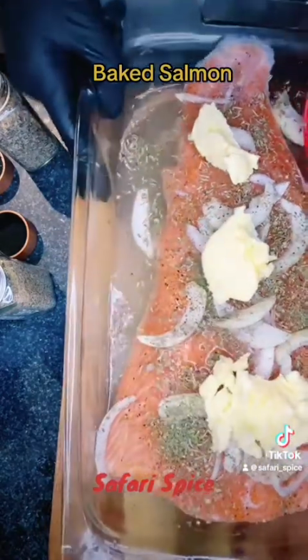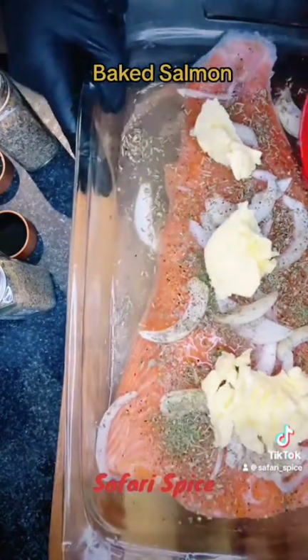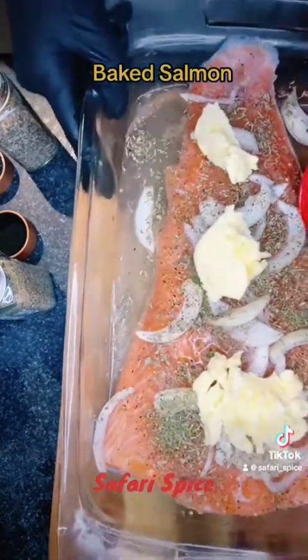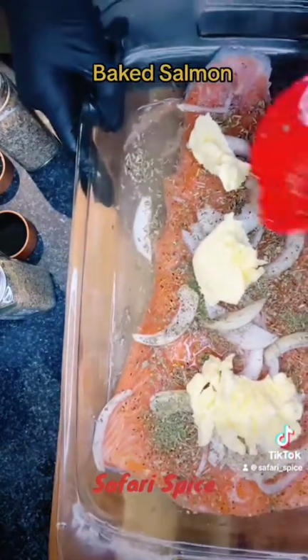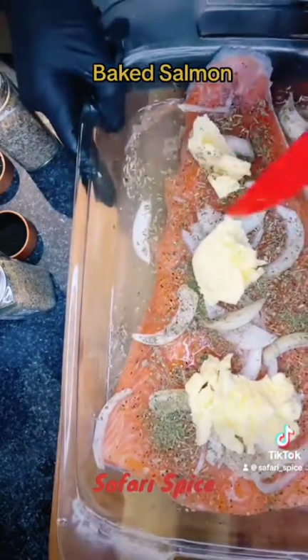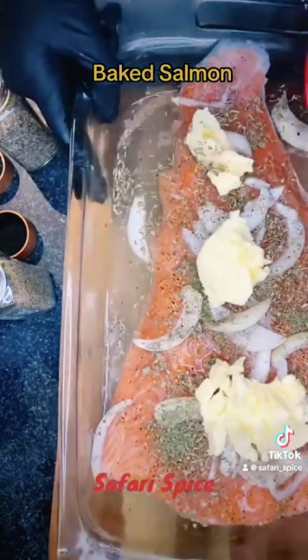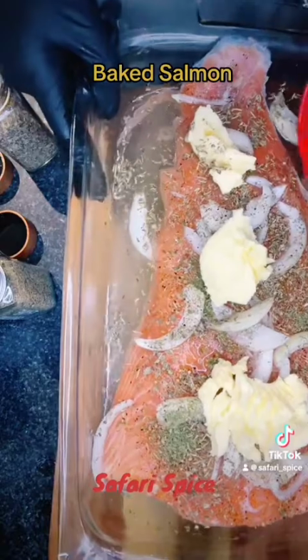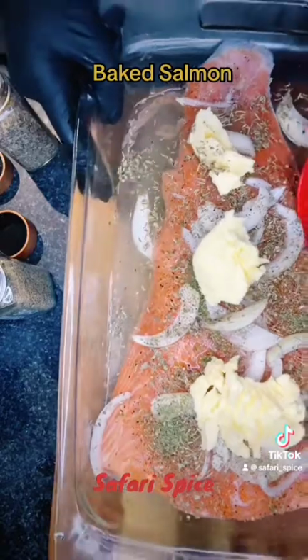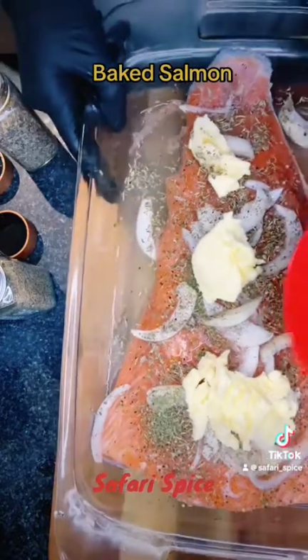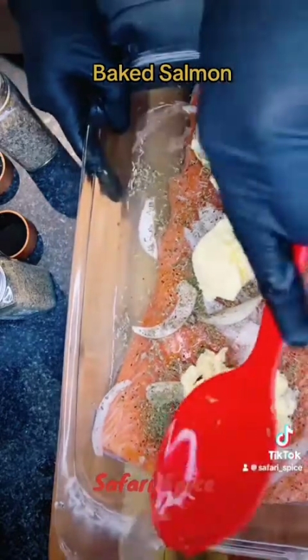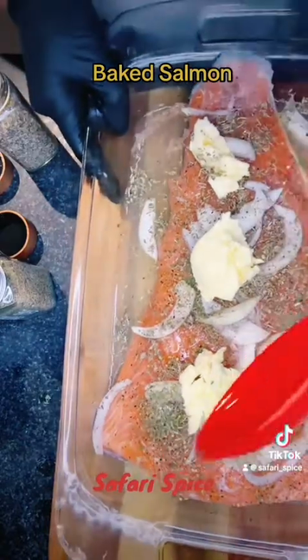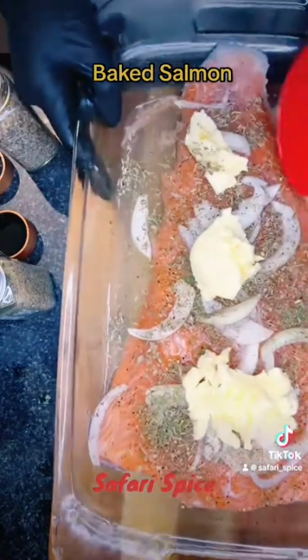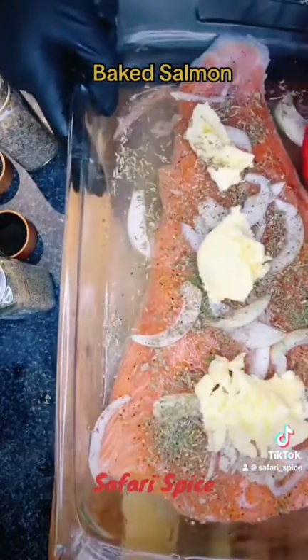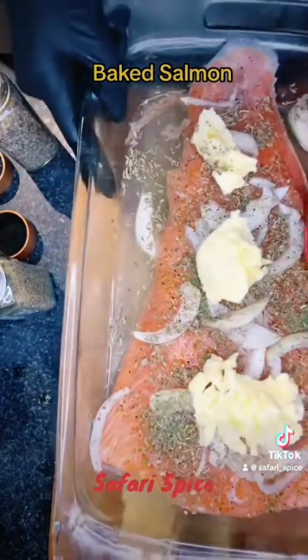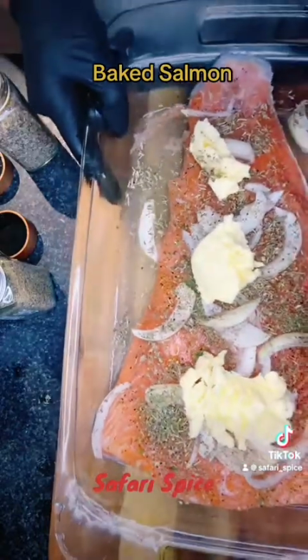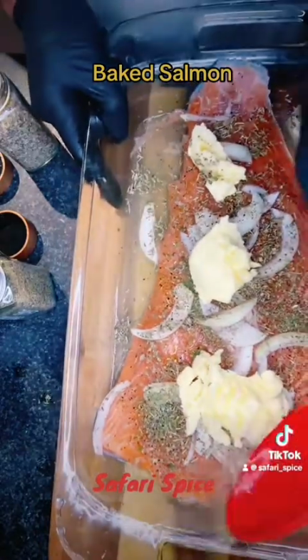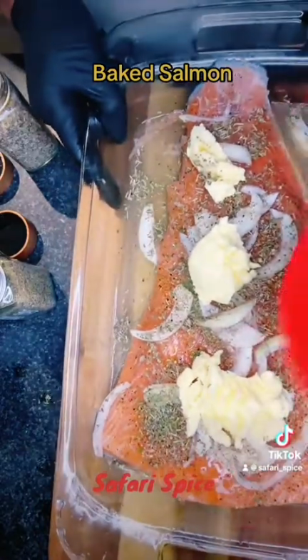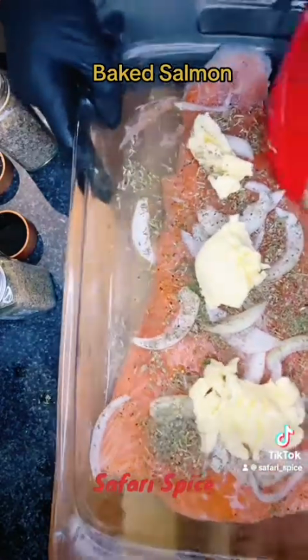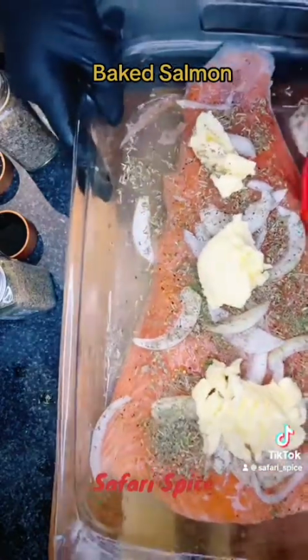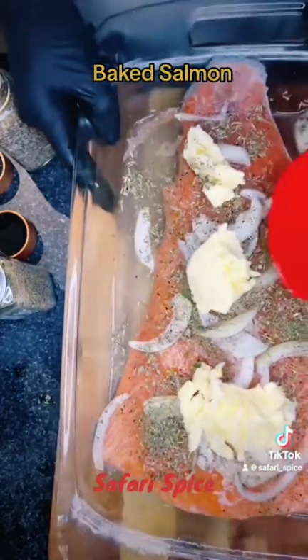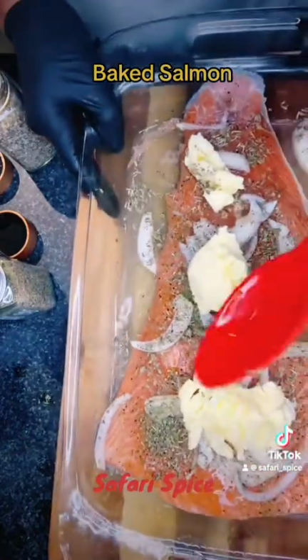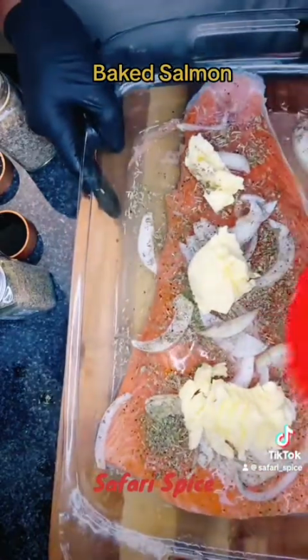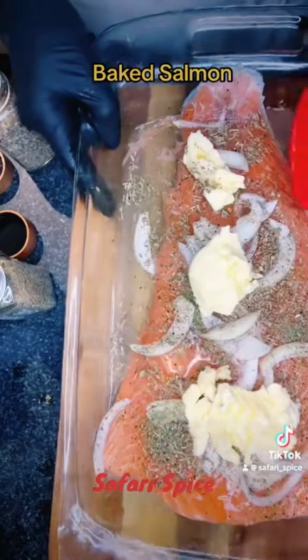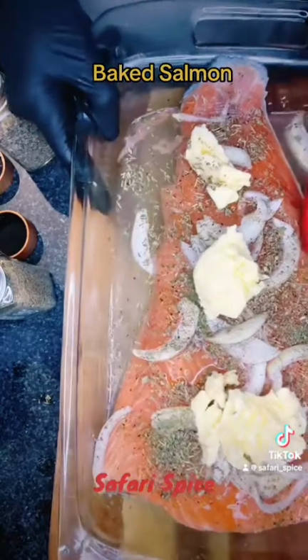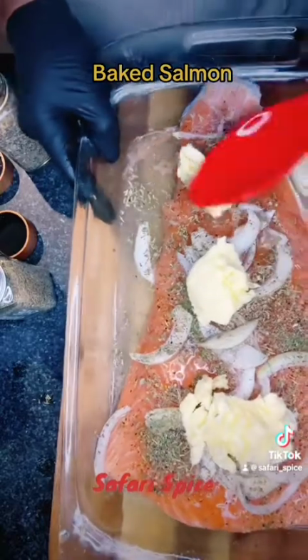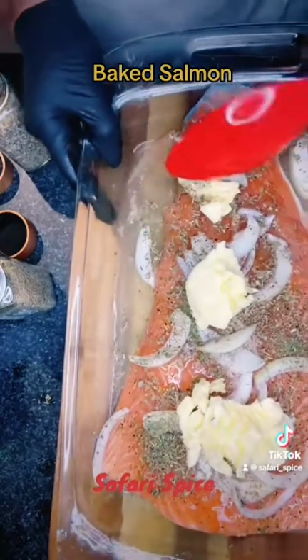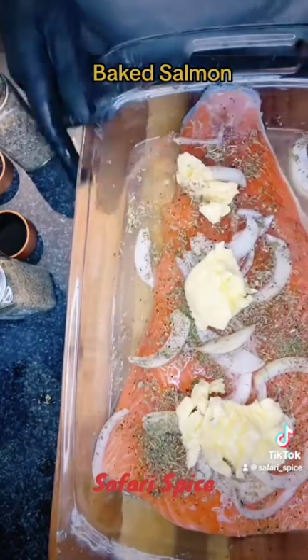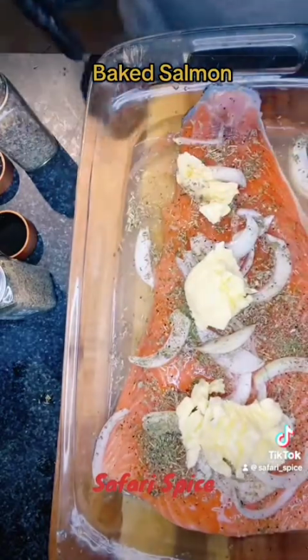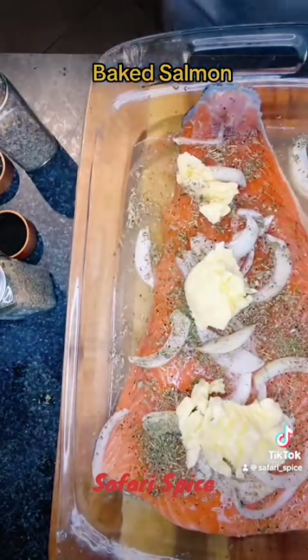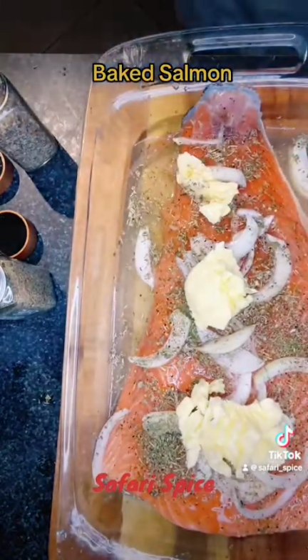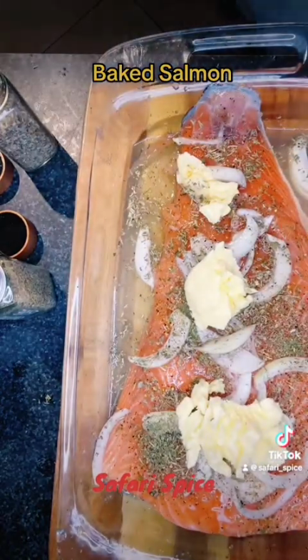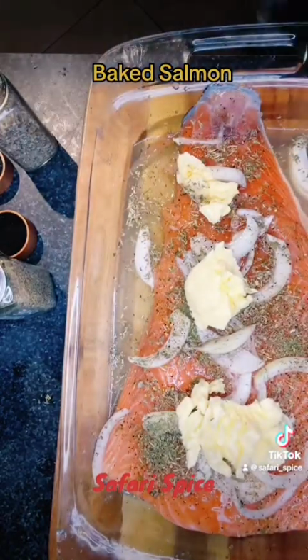Very plain dish. Healthy — minus all the butter. If you're looking for something more healthy, don't put that much butter; you can put a little bit.